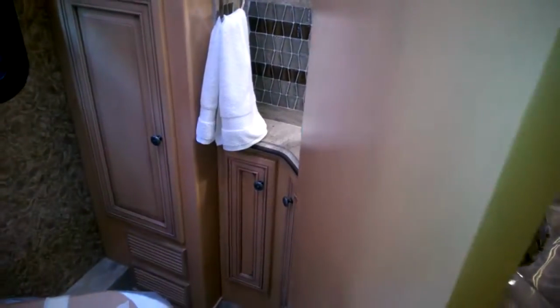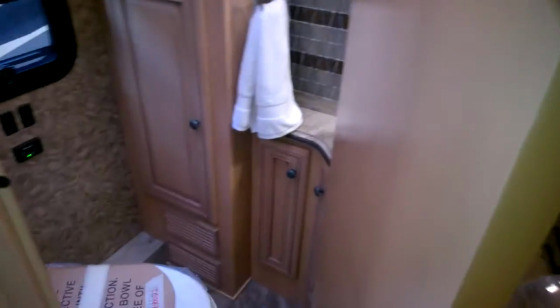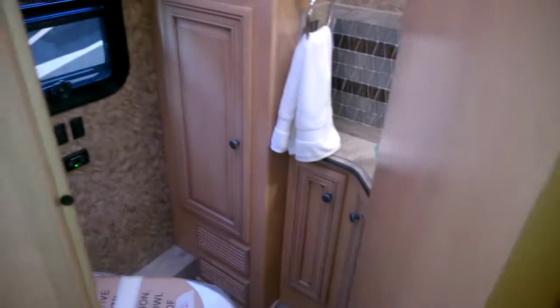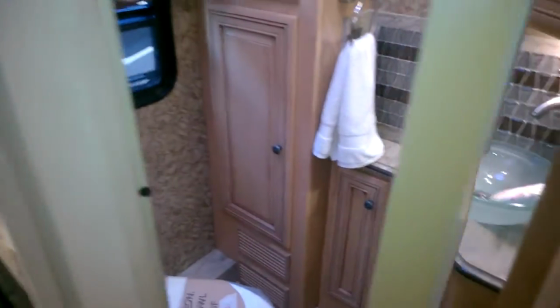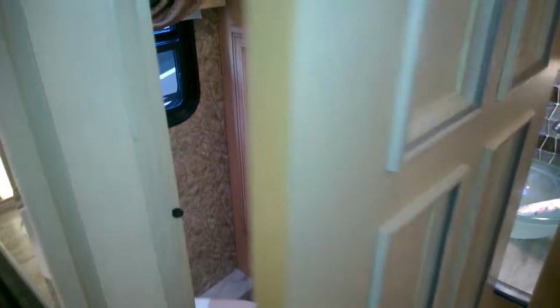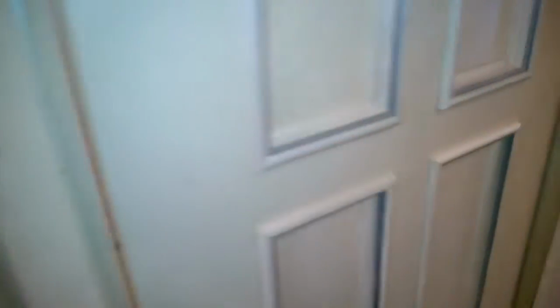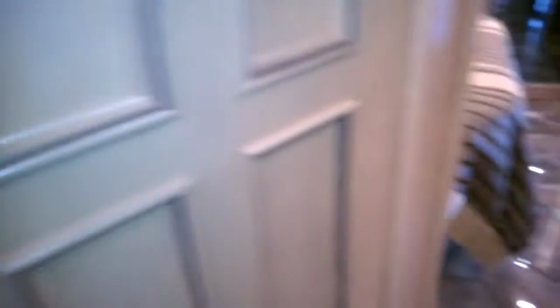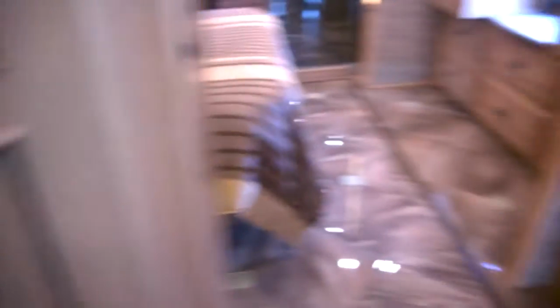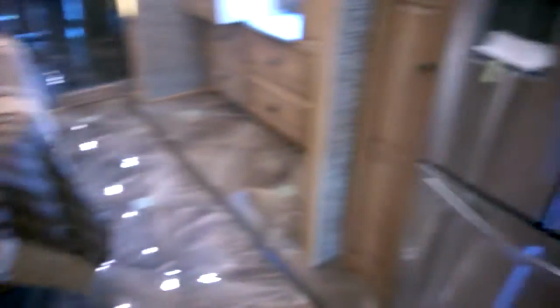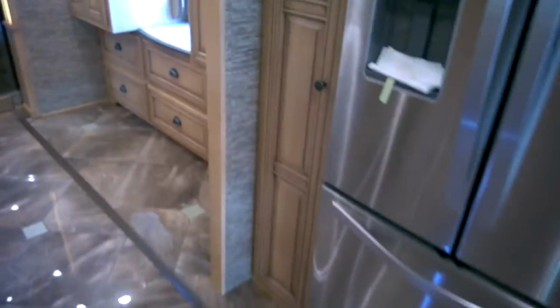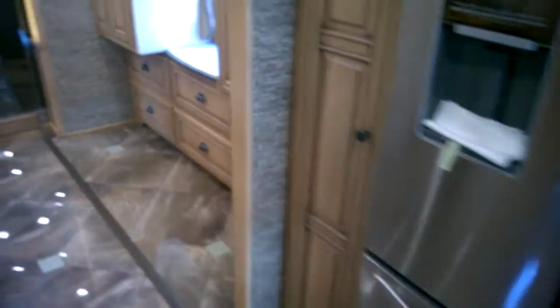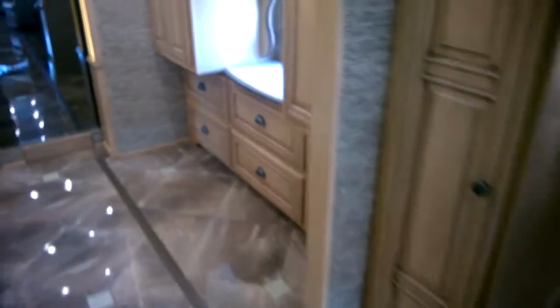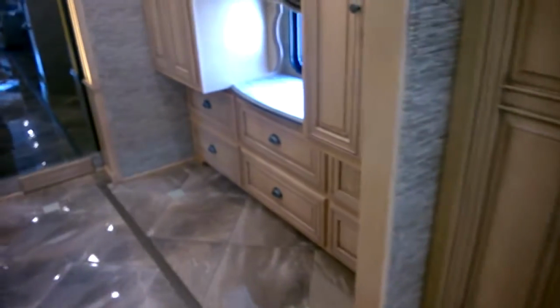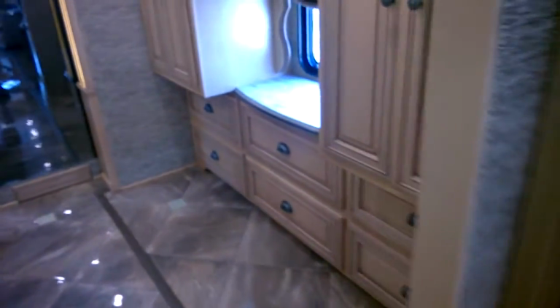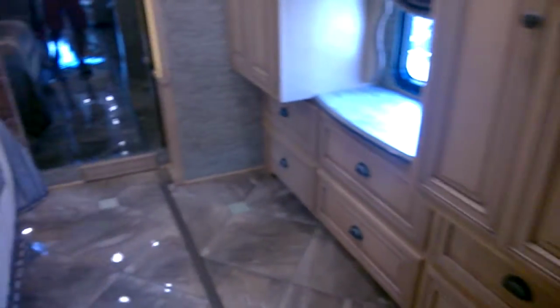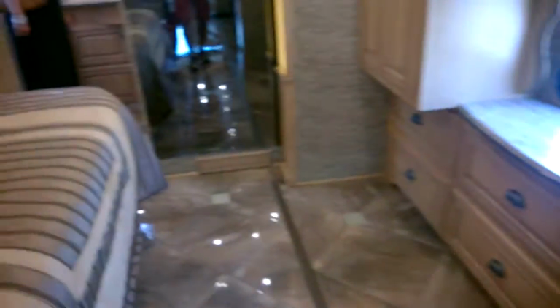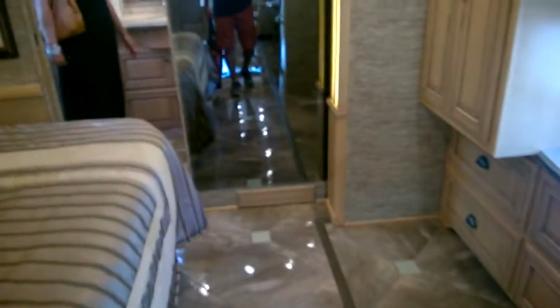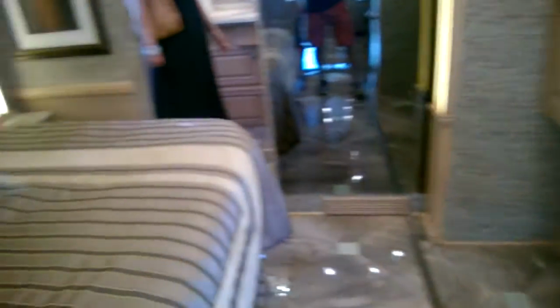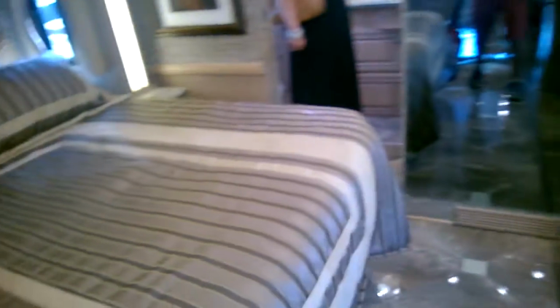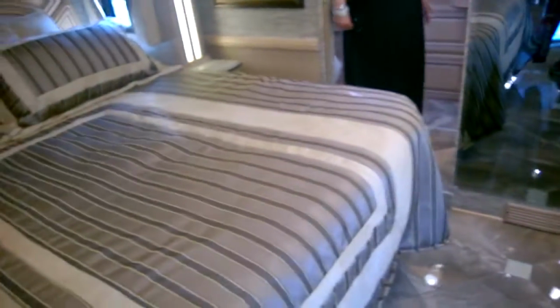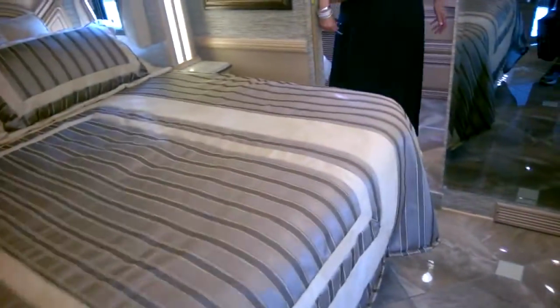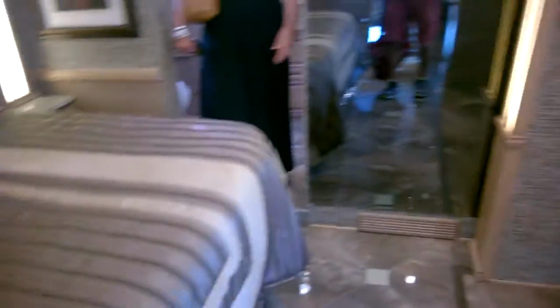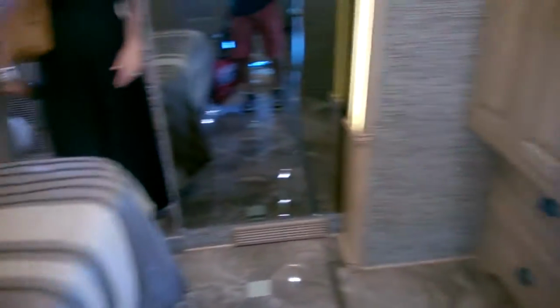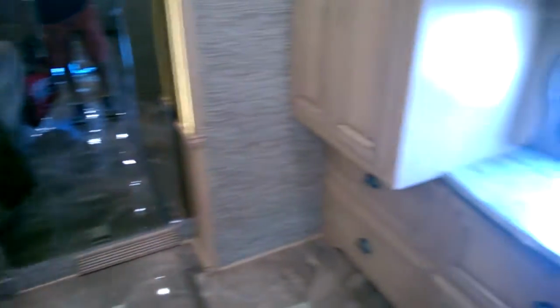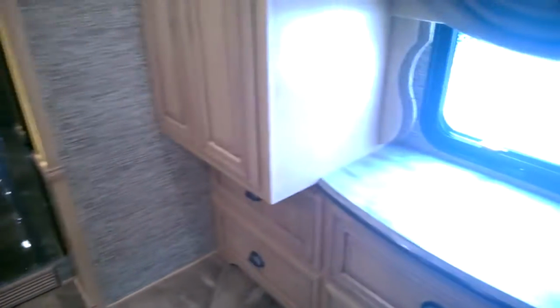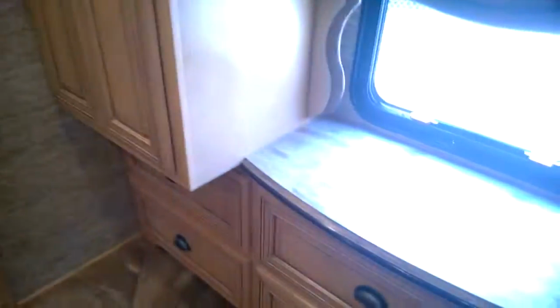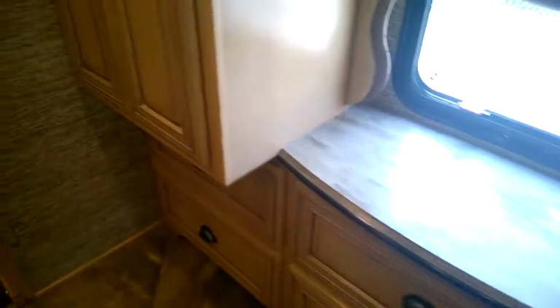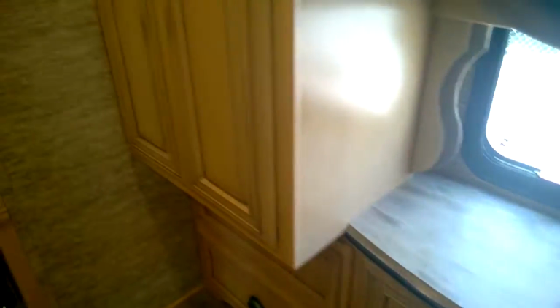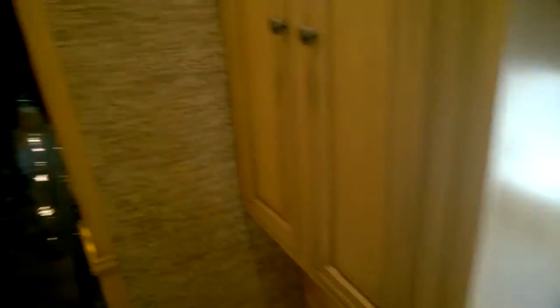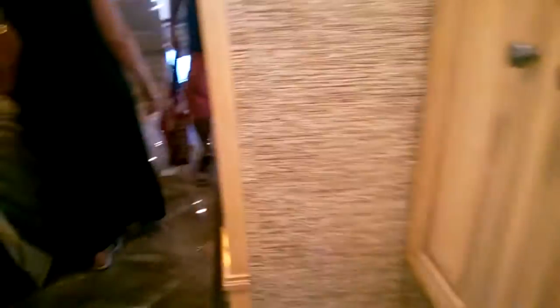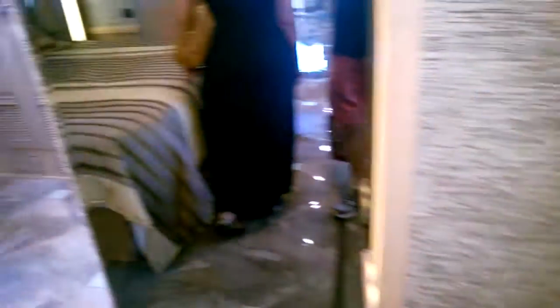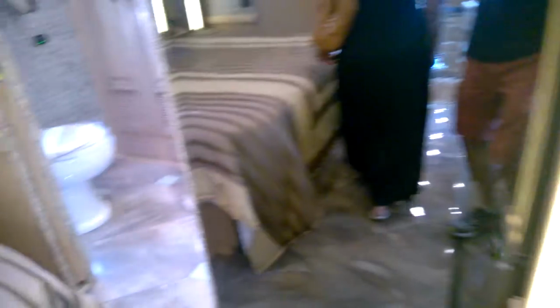Same type of half bath as the last one. This is pretty similar to the last one we were in, but it's a lot more expensive though. I wonder why. It's longer.